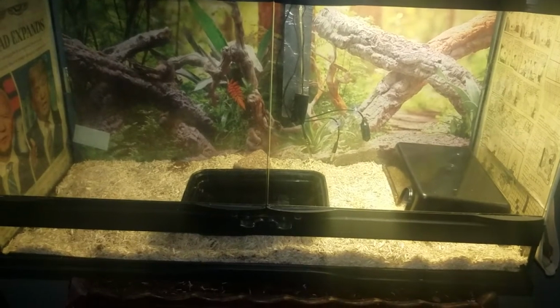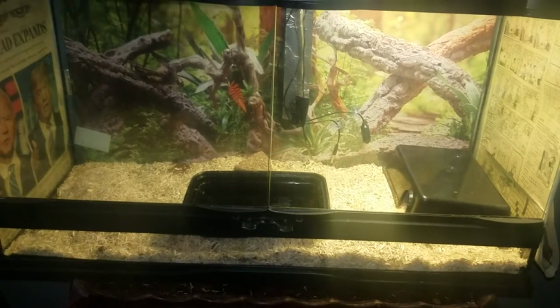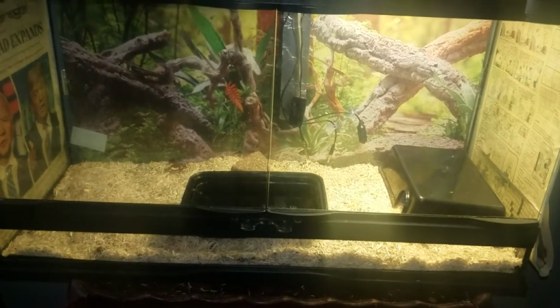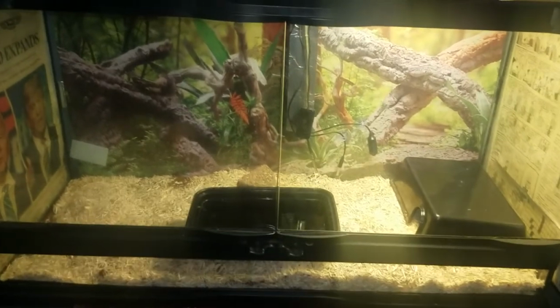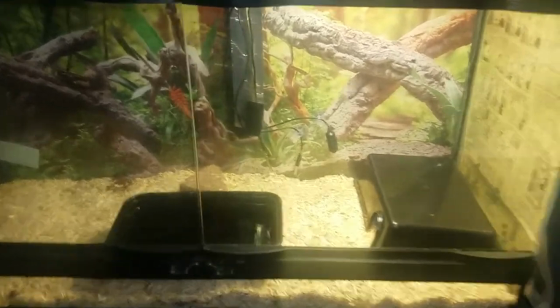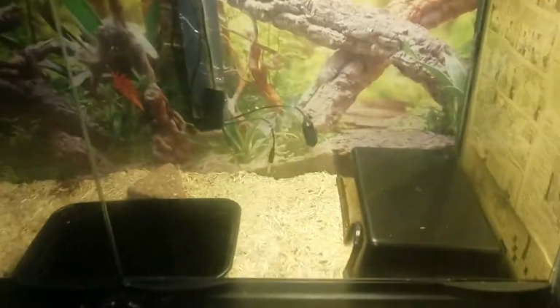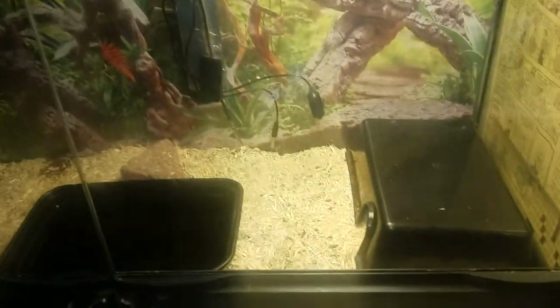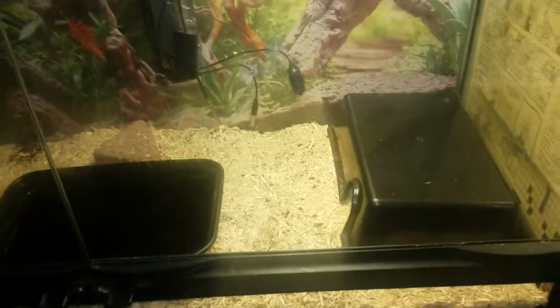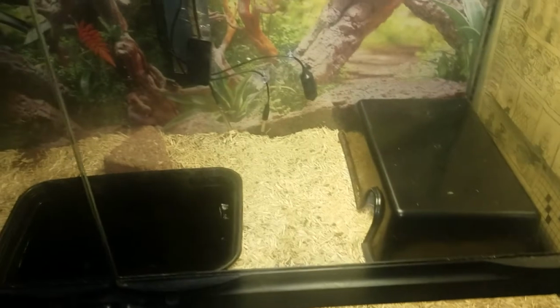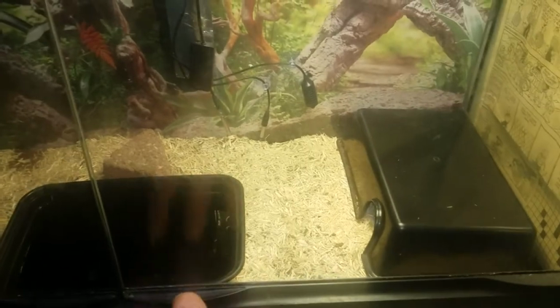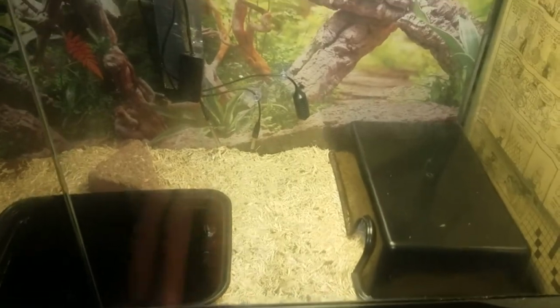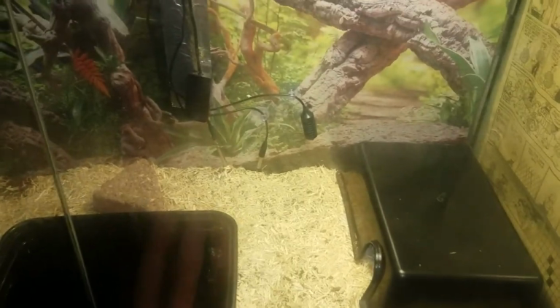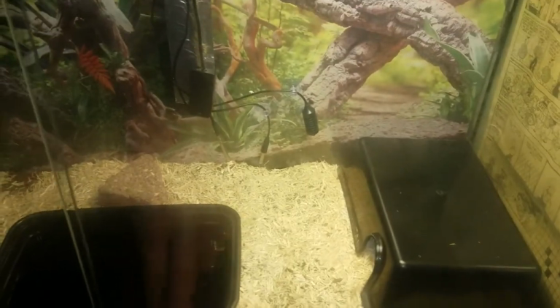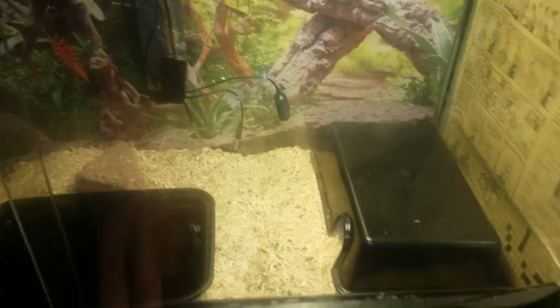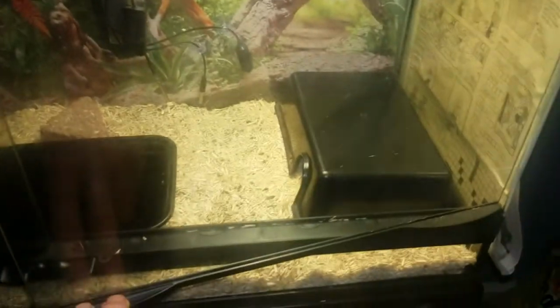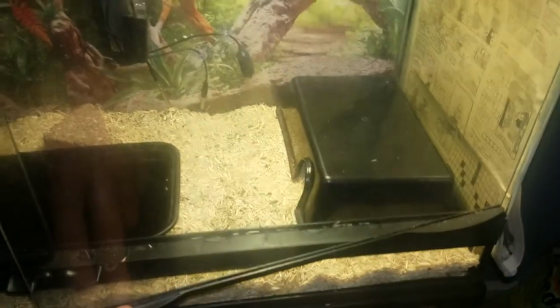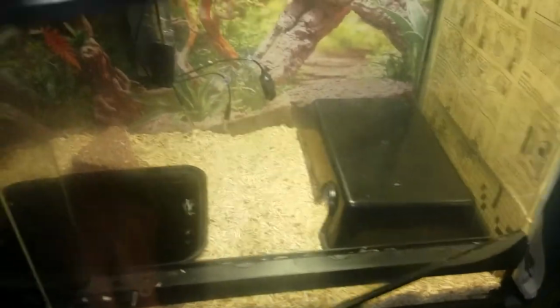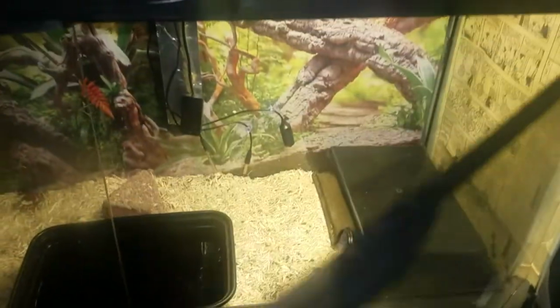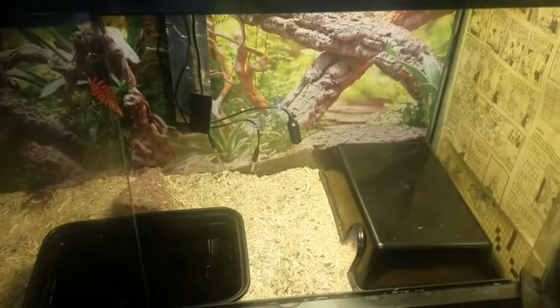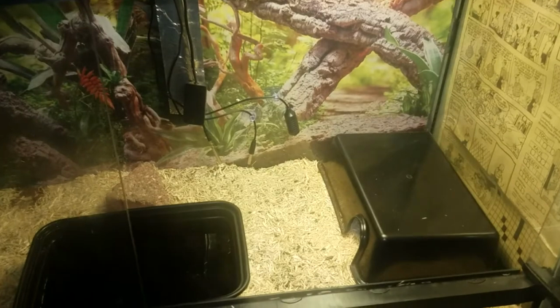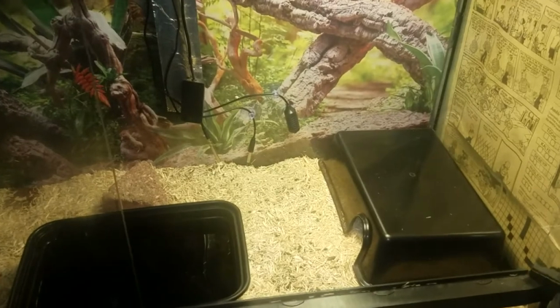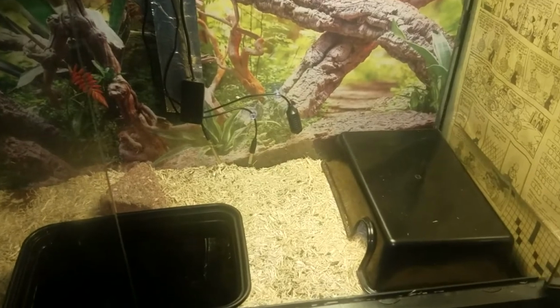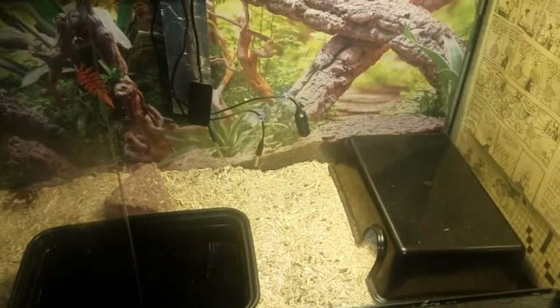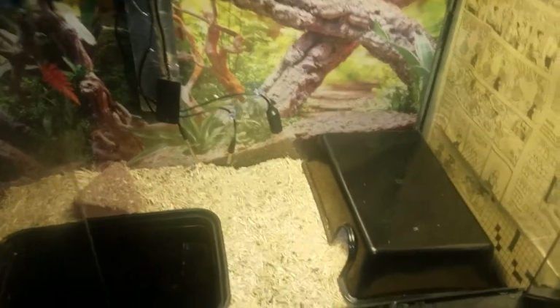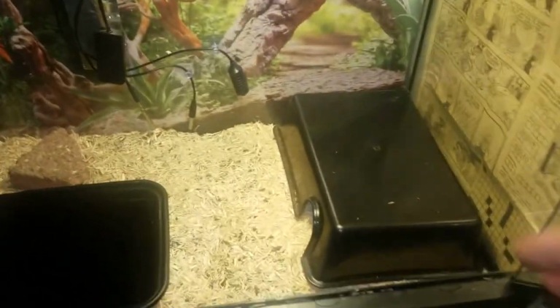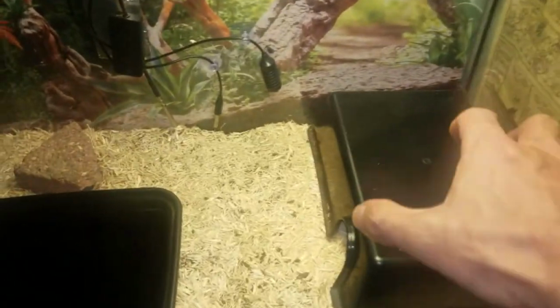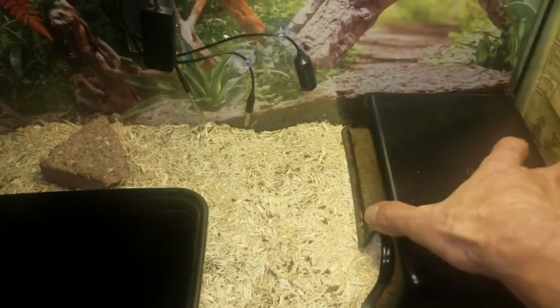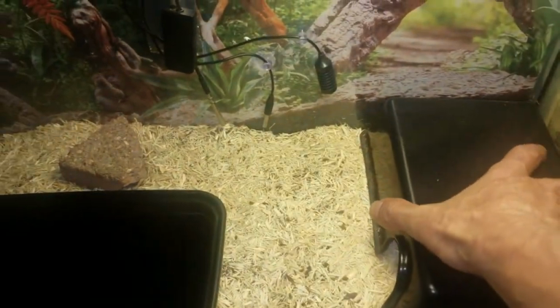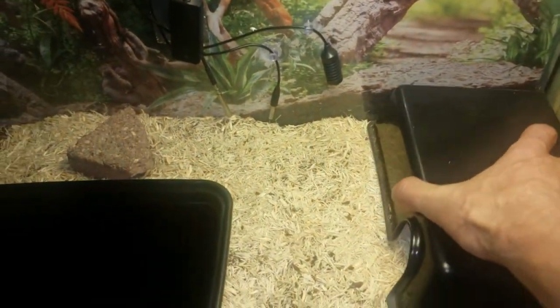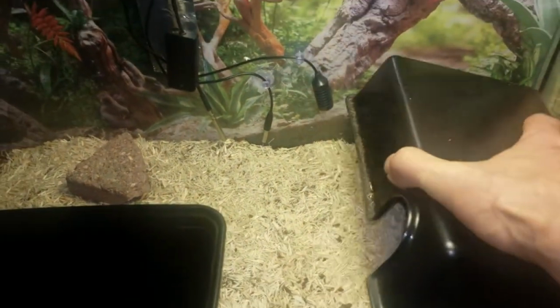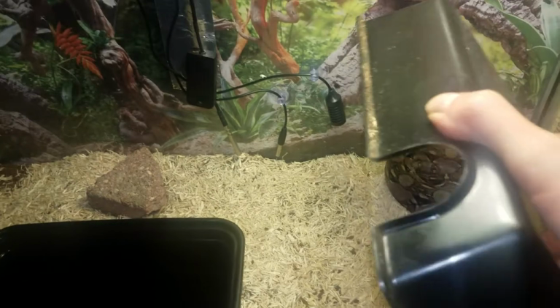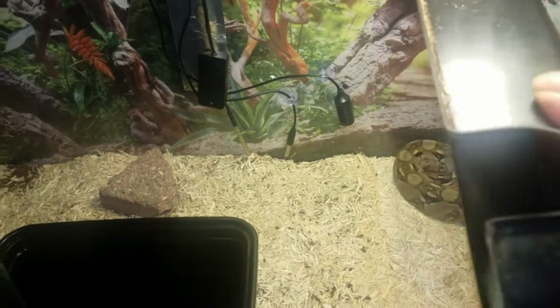This is going to be a video update of the Central American boa that I'm treating for arena virus. He is in his hide. It's April 20th, going on five months now treating him.